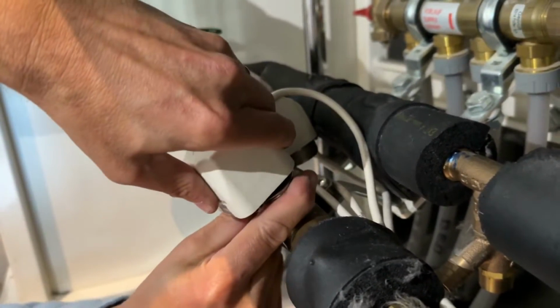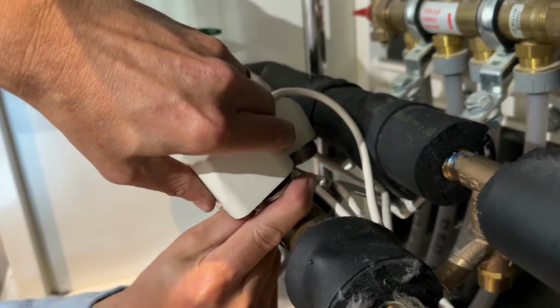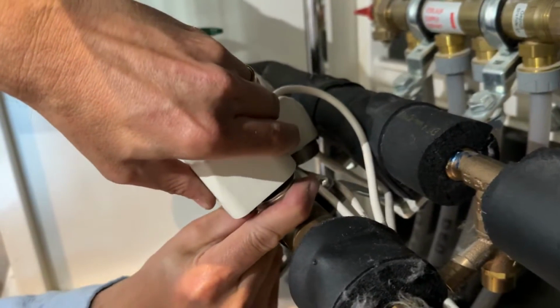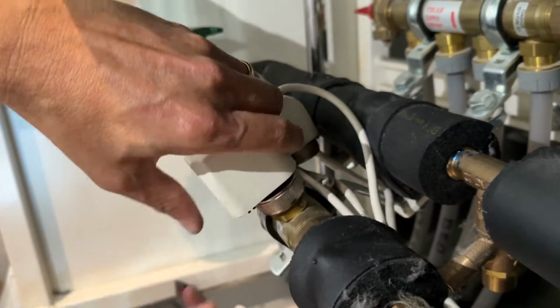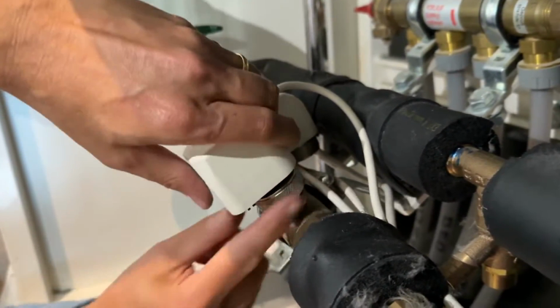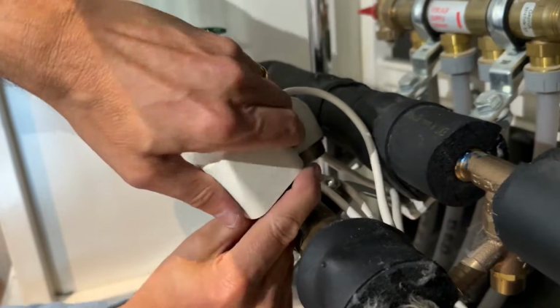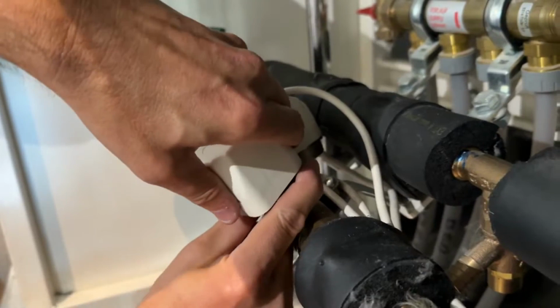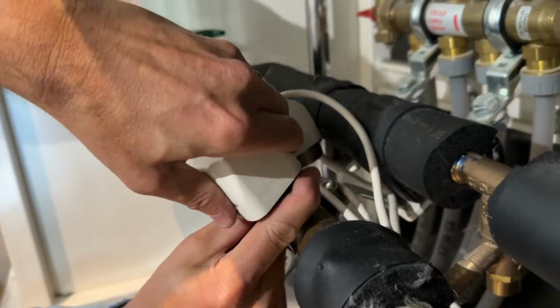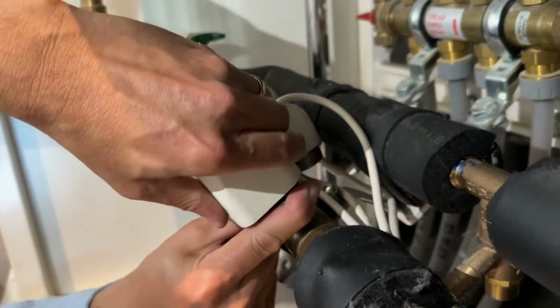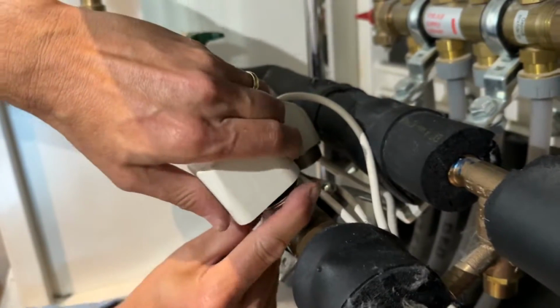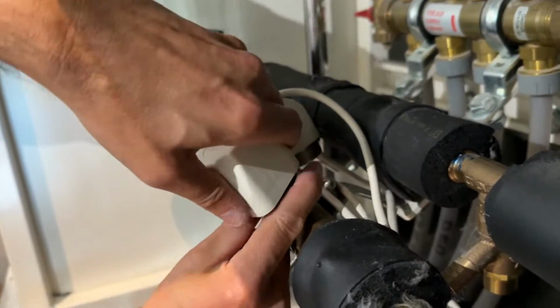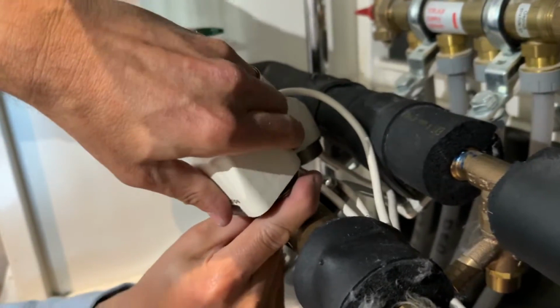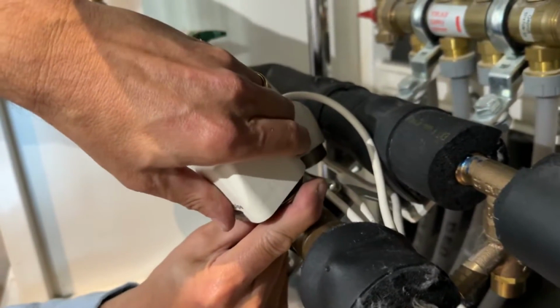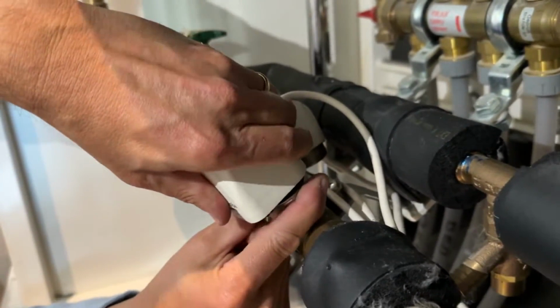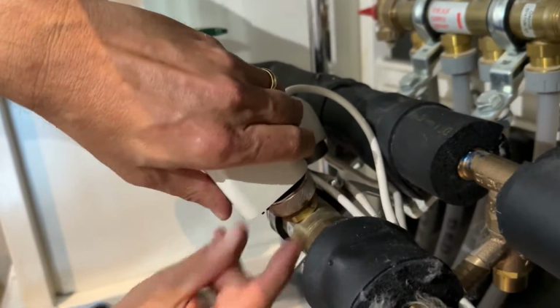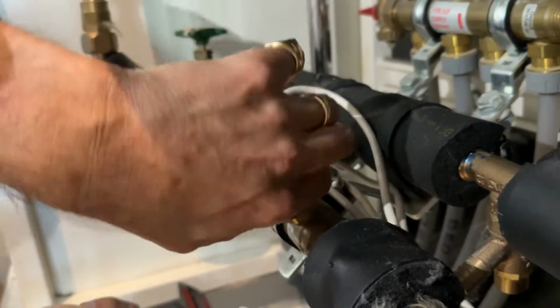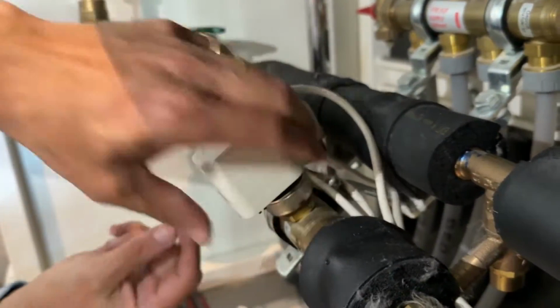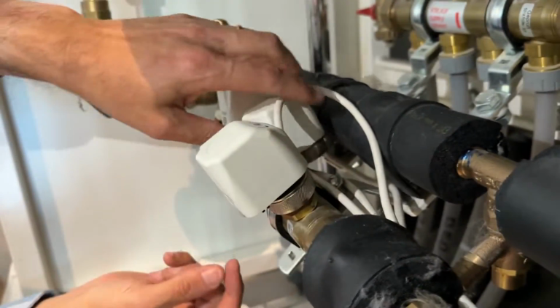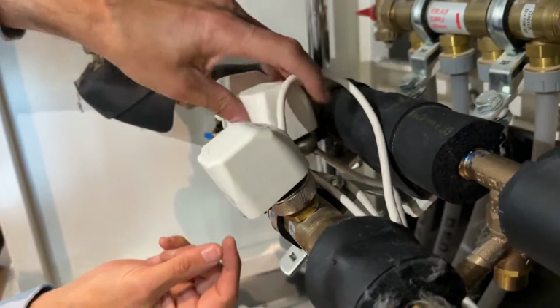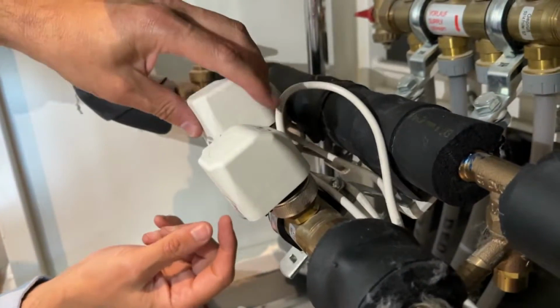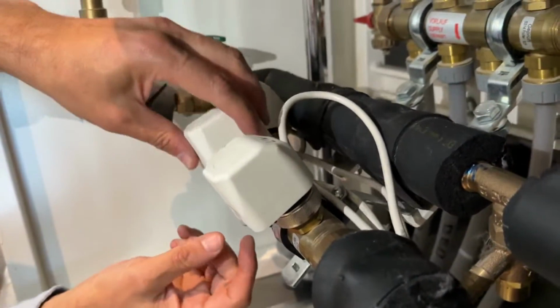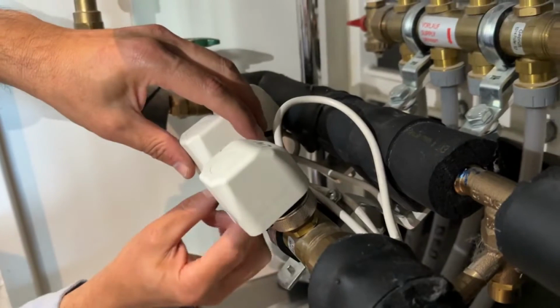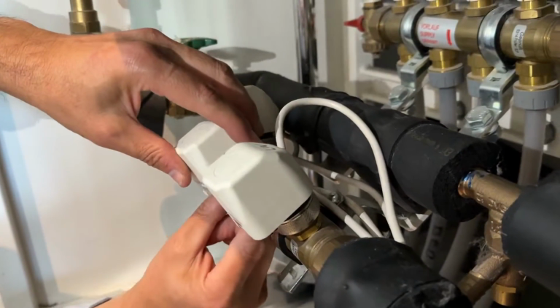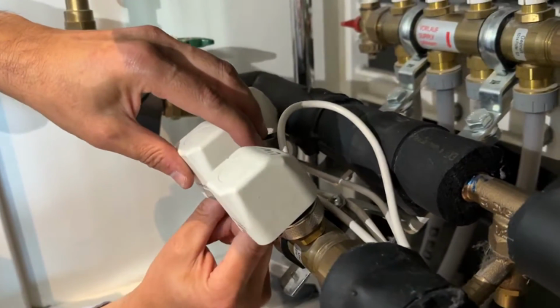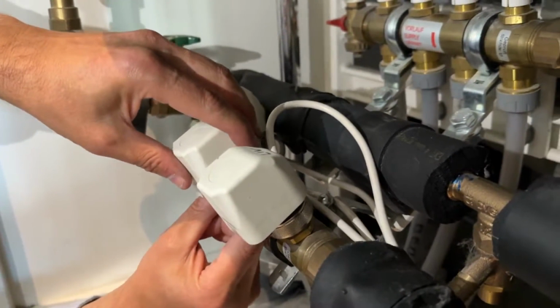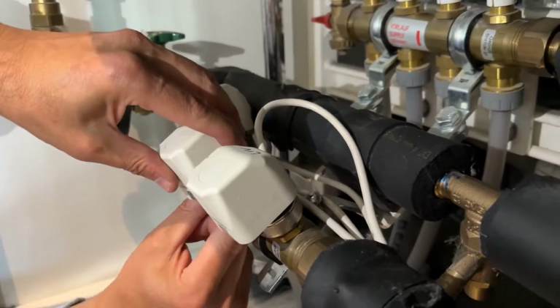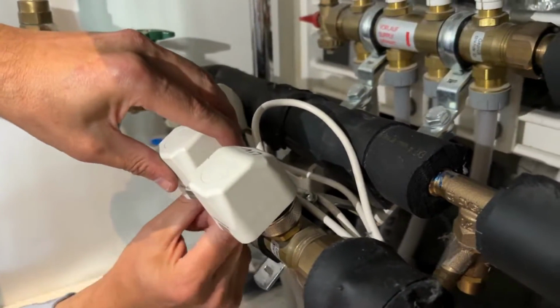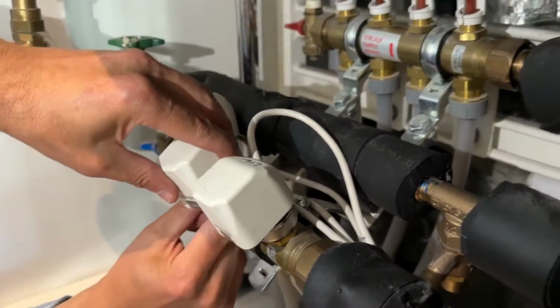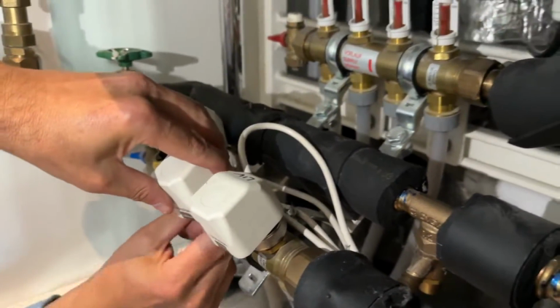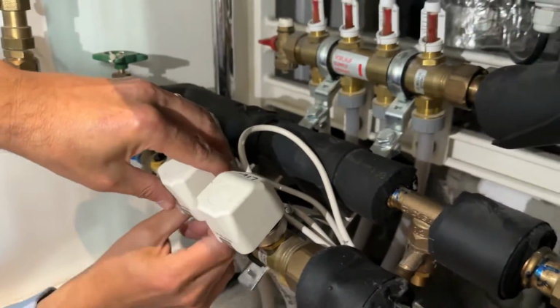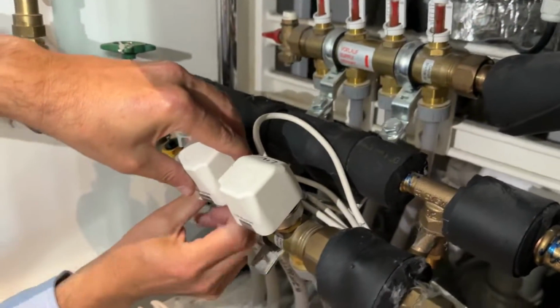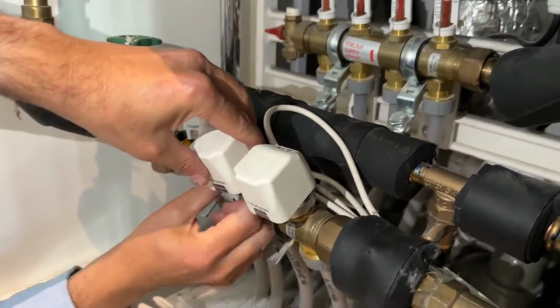That's it — we're pretty tight now. Just make sure we're good. Okay, don't need to do any more. And the other one, let's pop it on here. That one seated more easily — it went straight on.